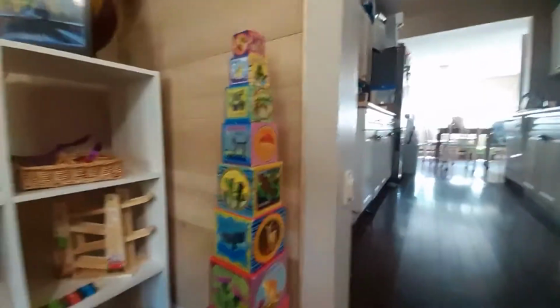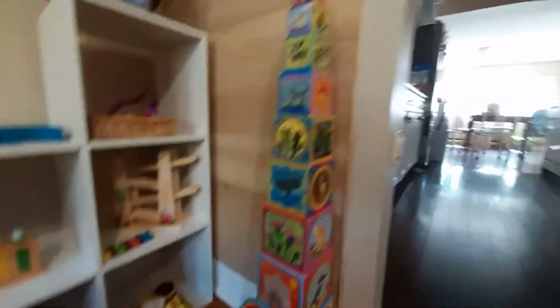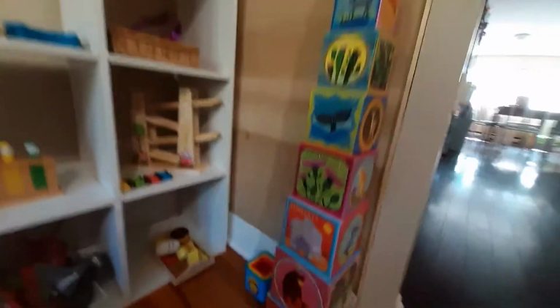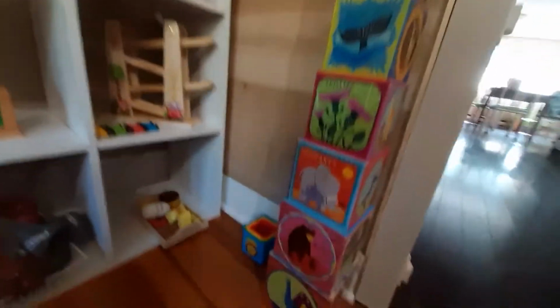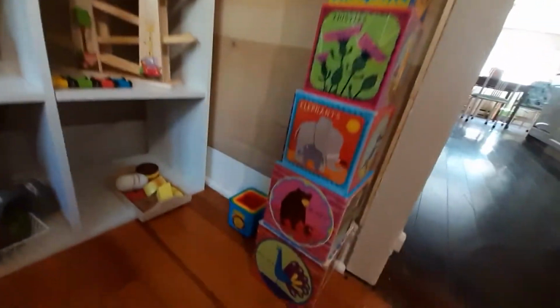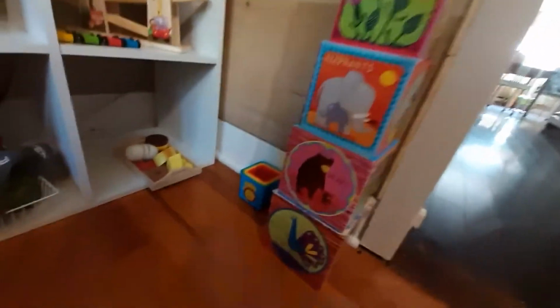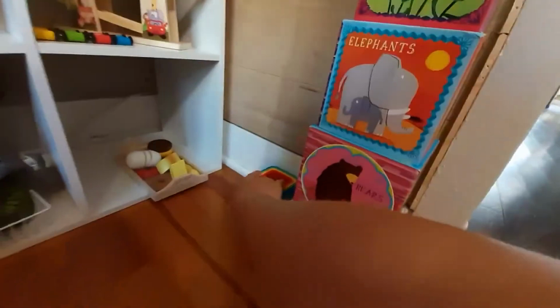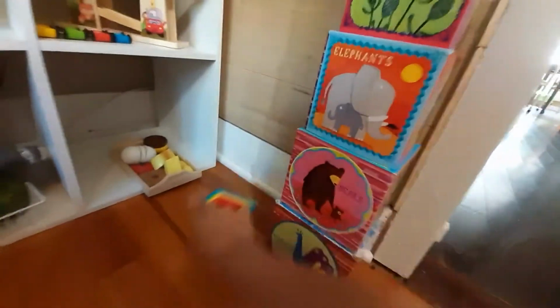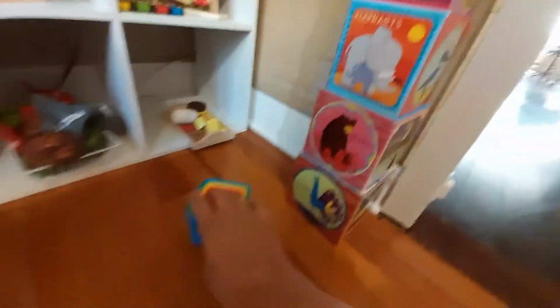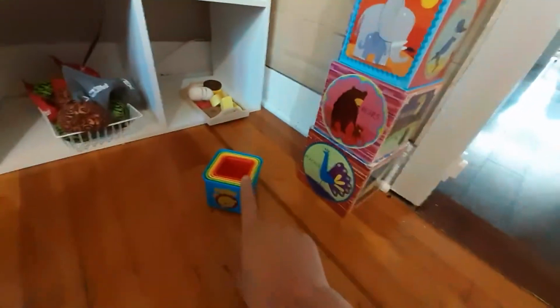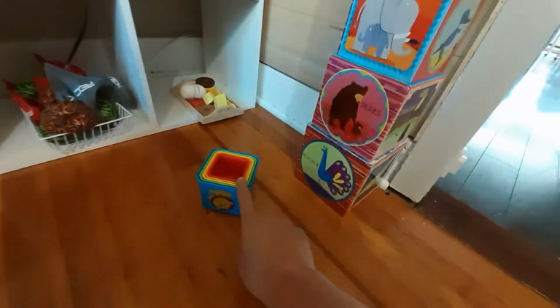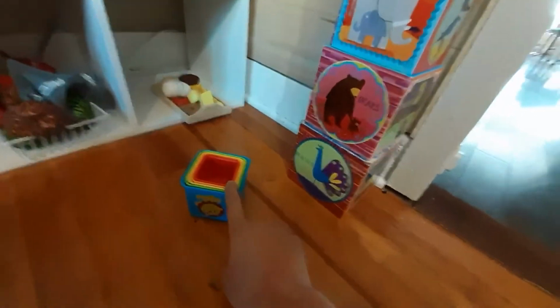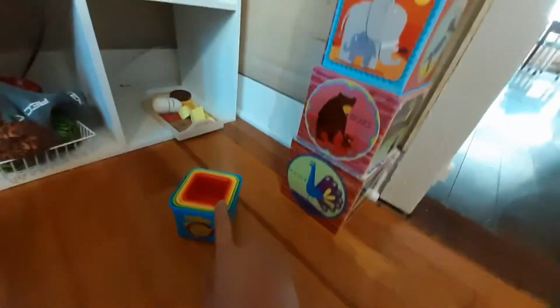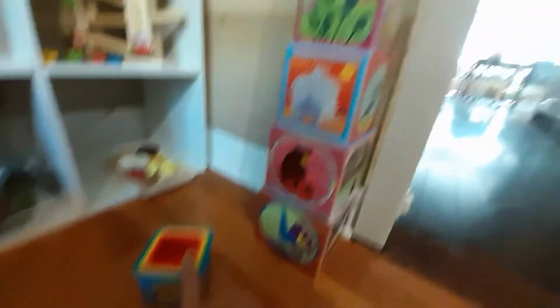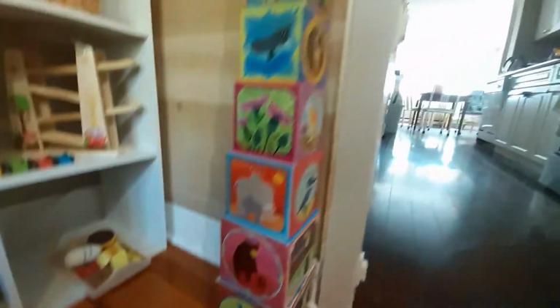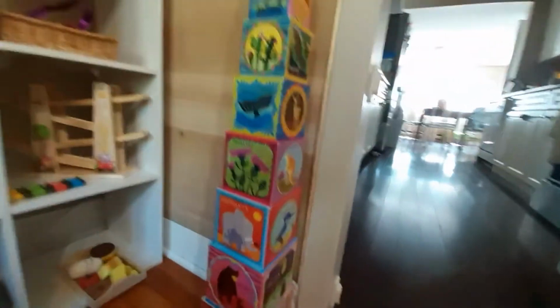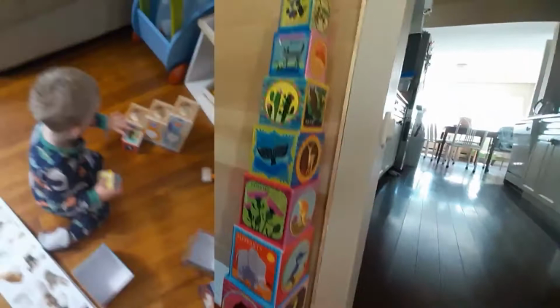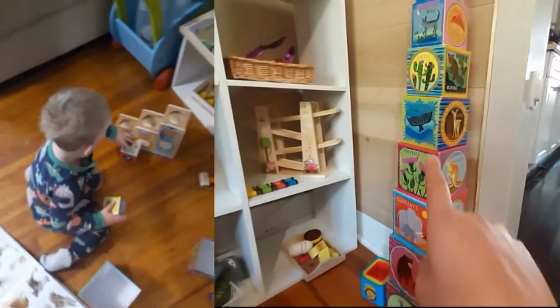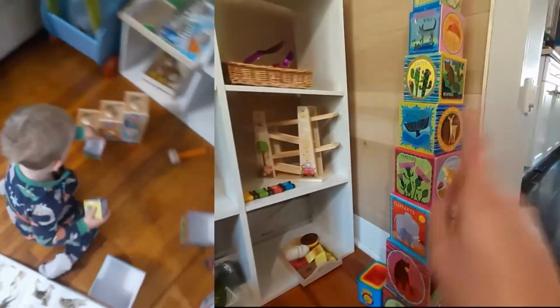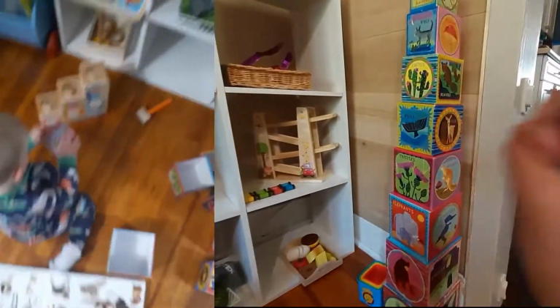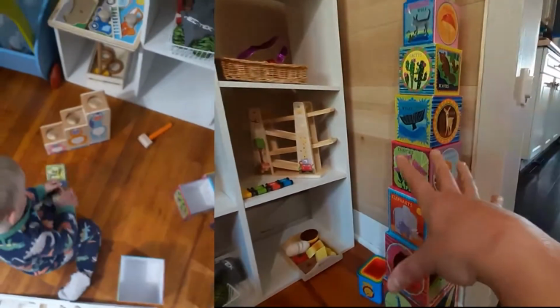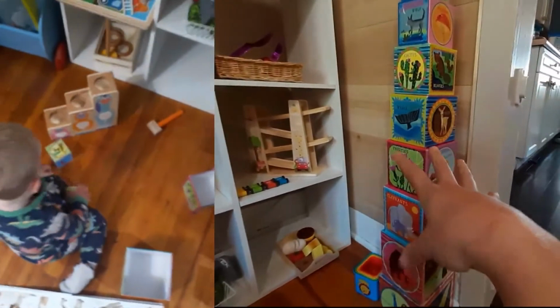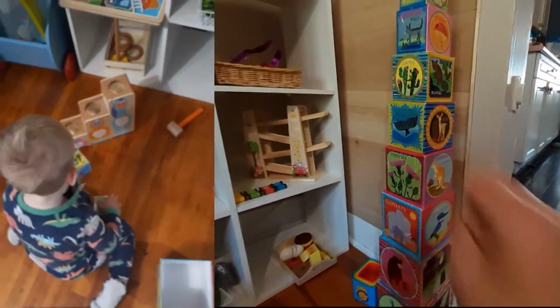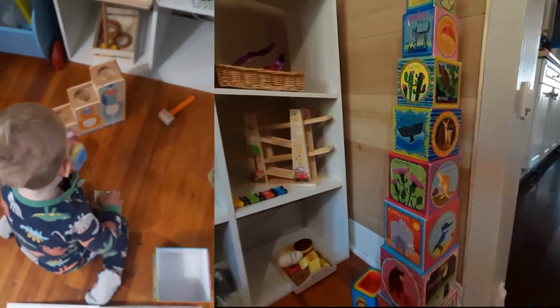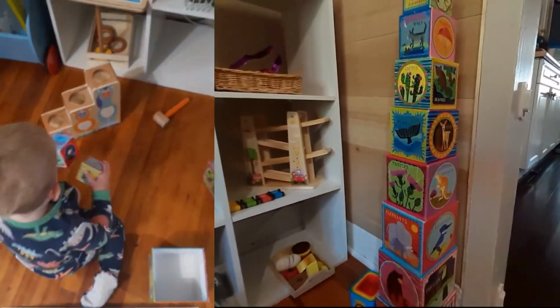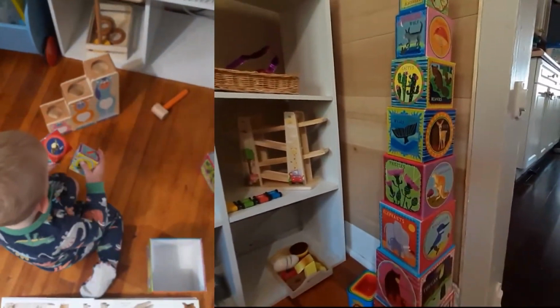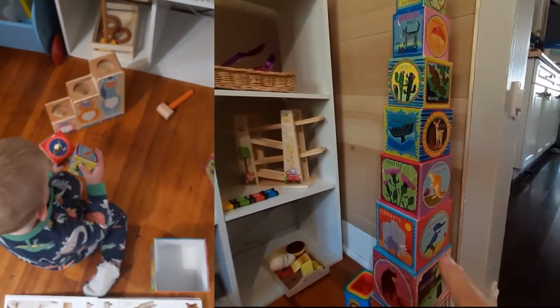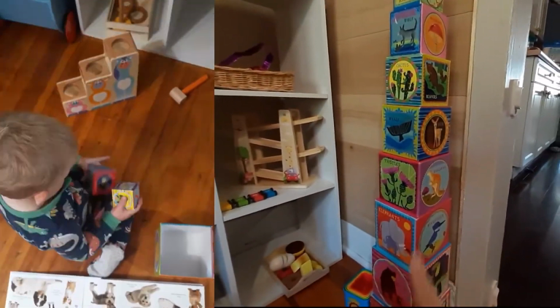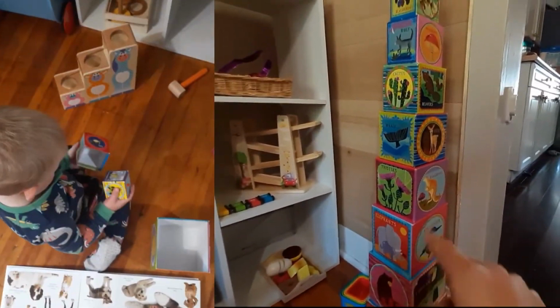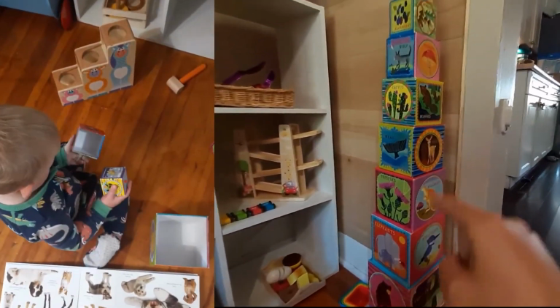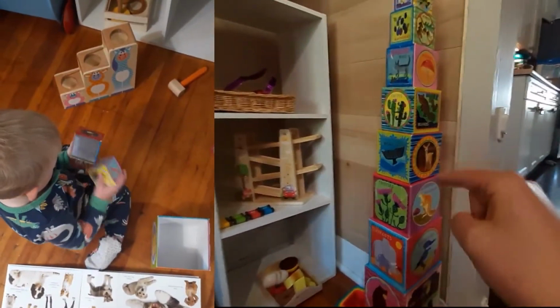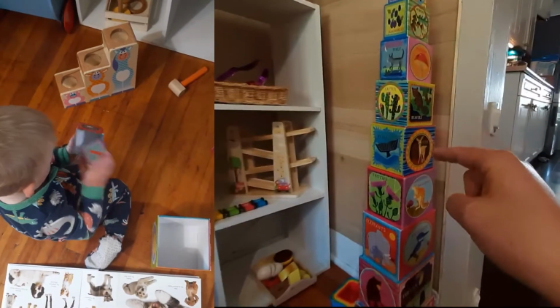I have two towers slash stacking cup things for him right now. He mostly just likes to knock it over but he is trying to place them back on.